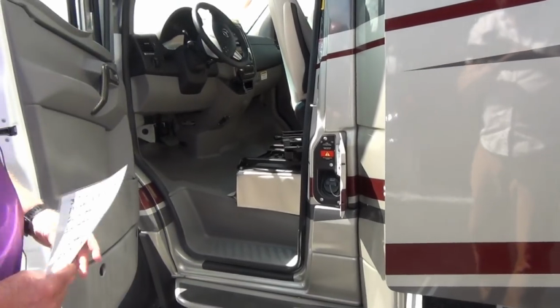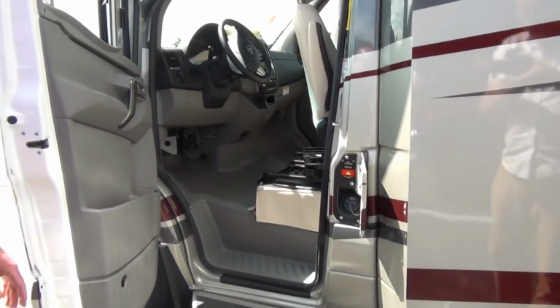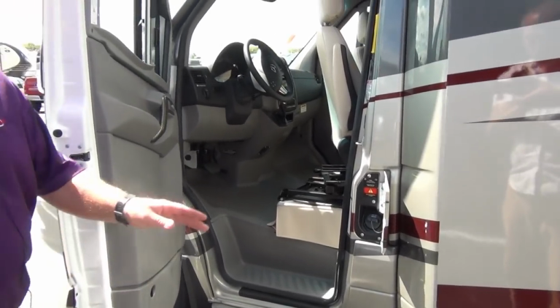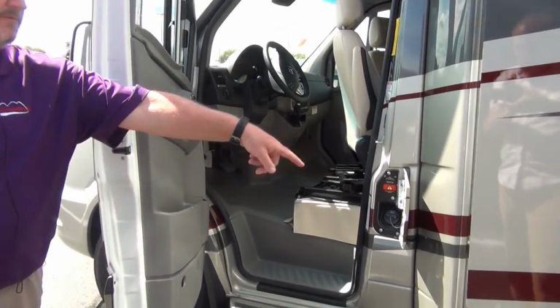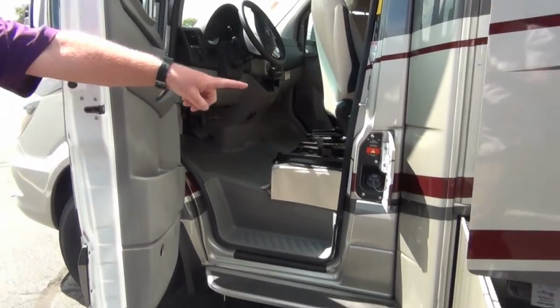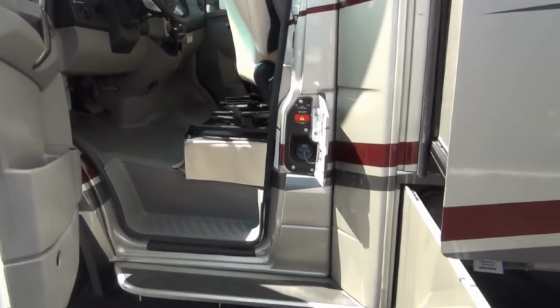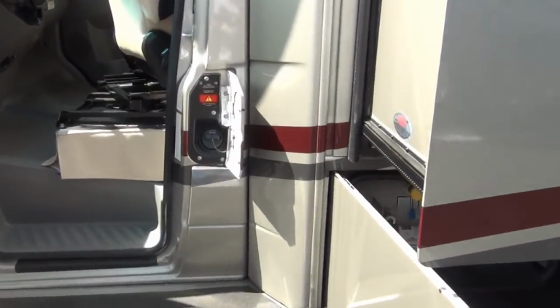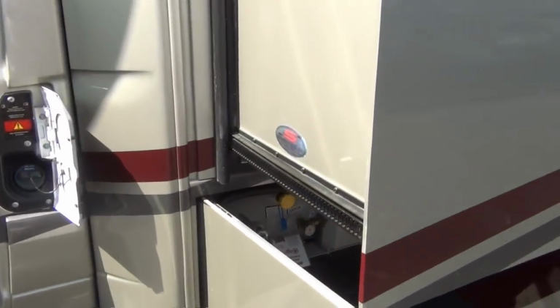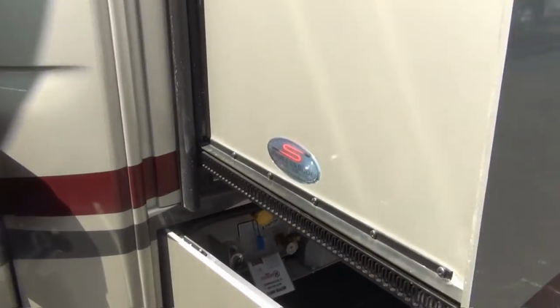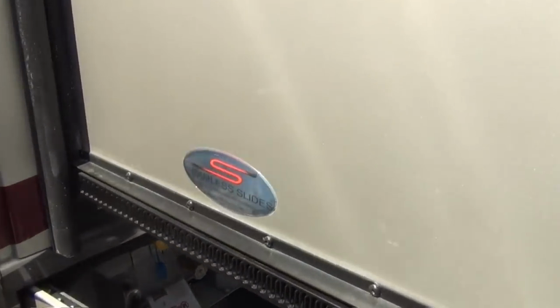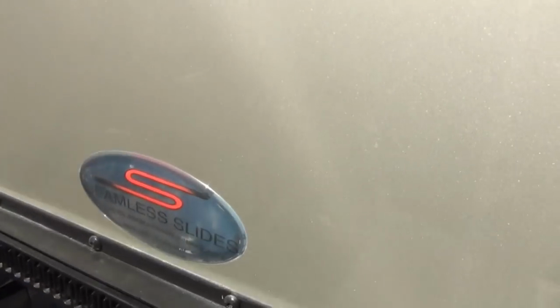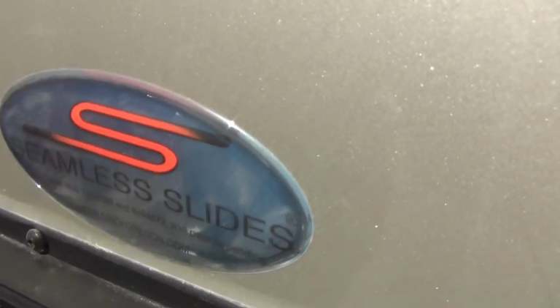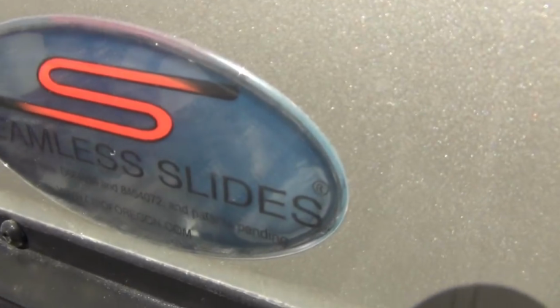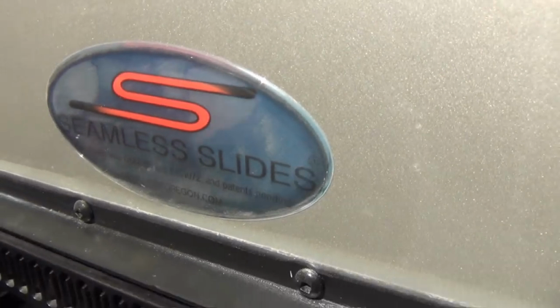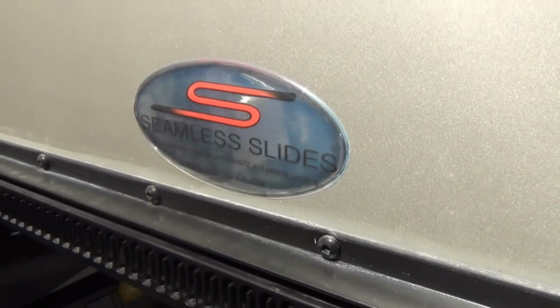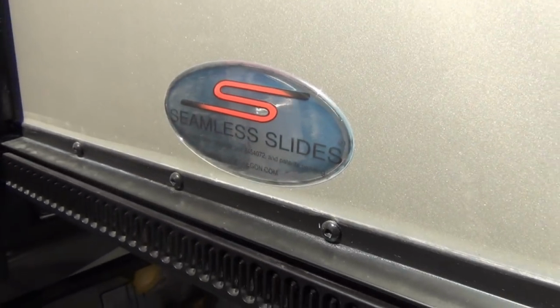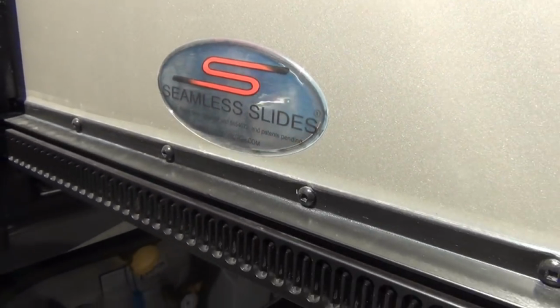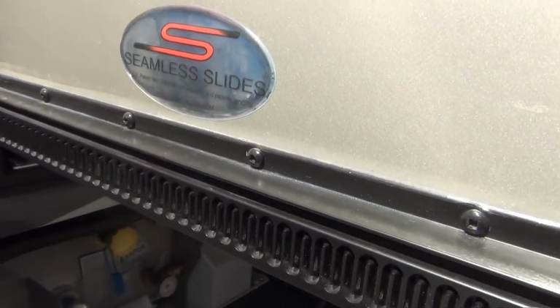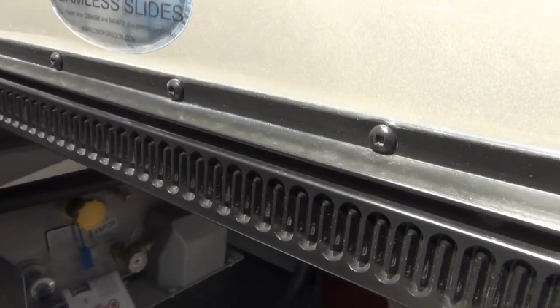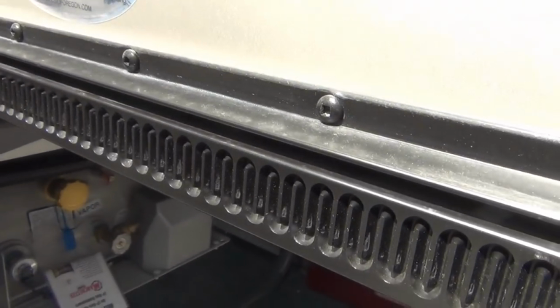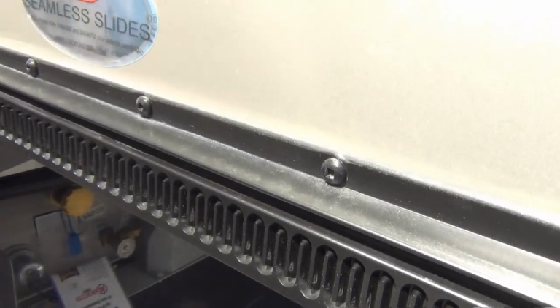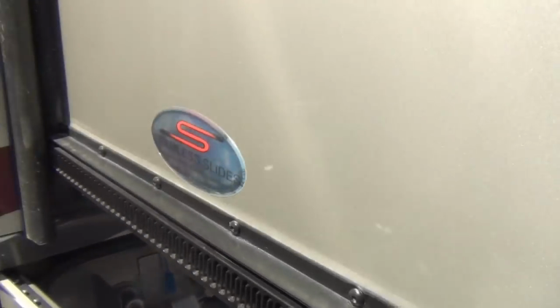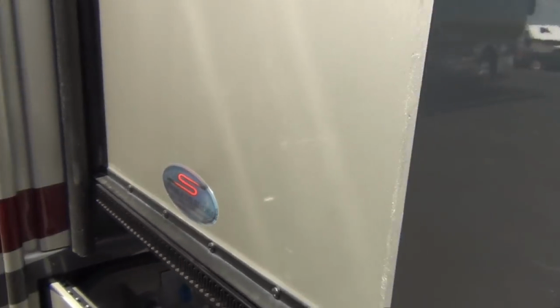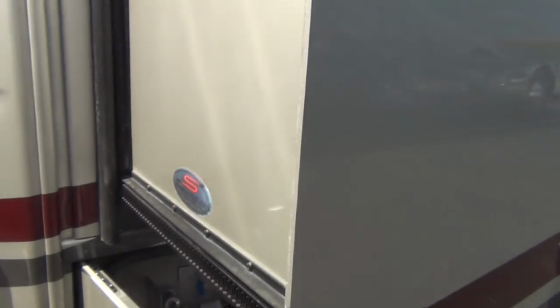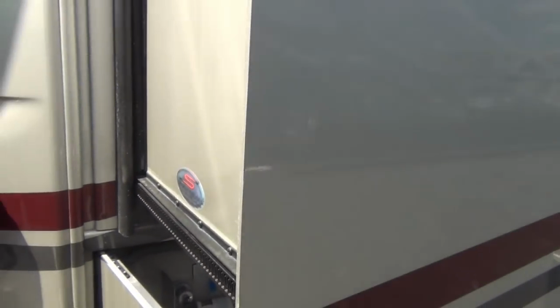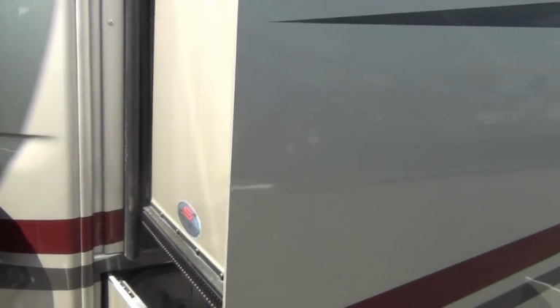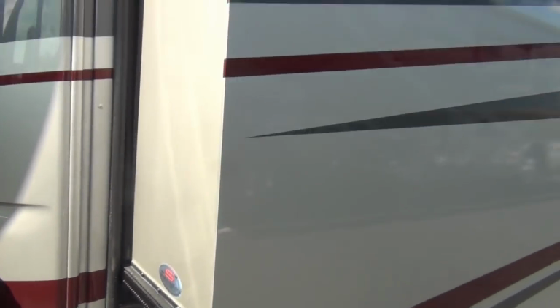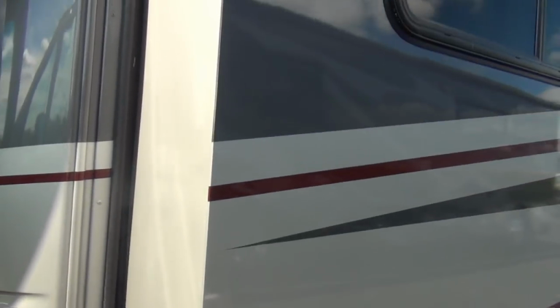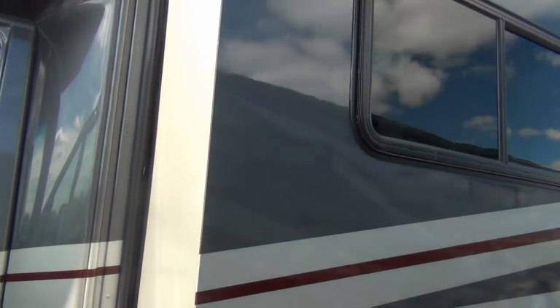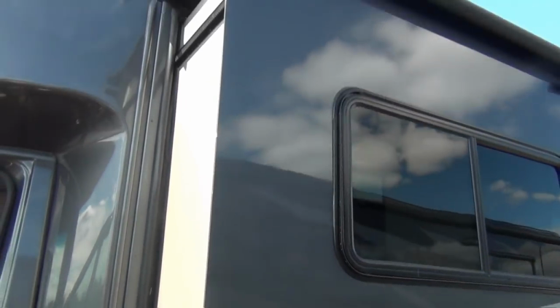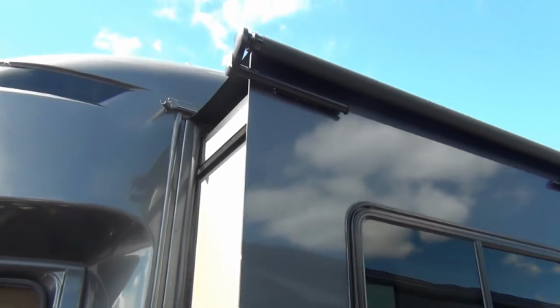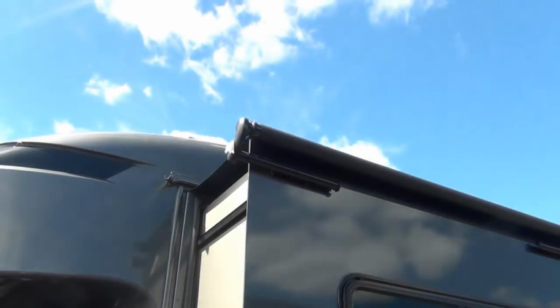One of the neat things about this Wayfarer — if you focus on the slide, they are a seamless slide. The beauty of a seamless slide is with no seams, there's no chance of water penetration. That's a huge factor. And this one also has slide toppers as well.